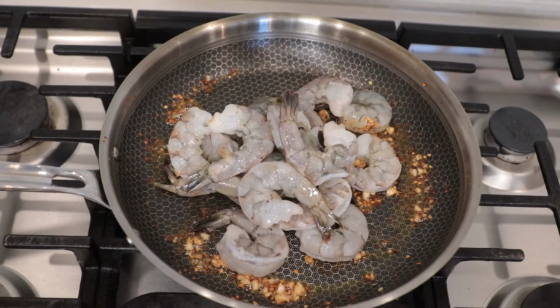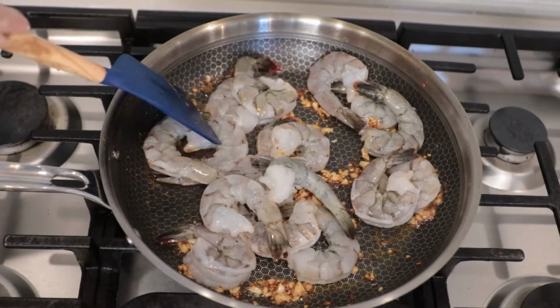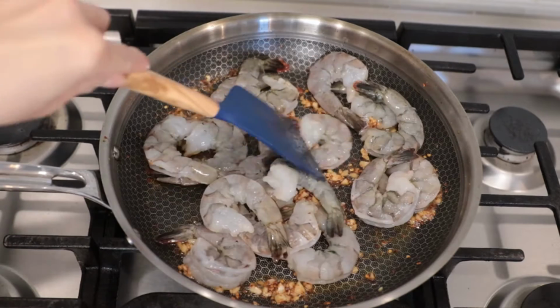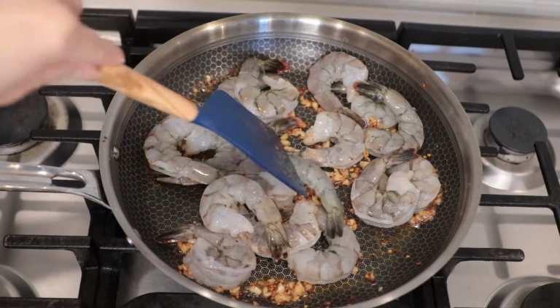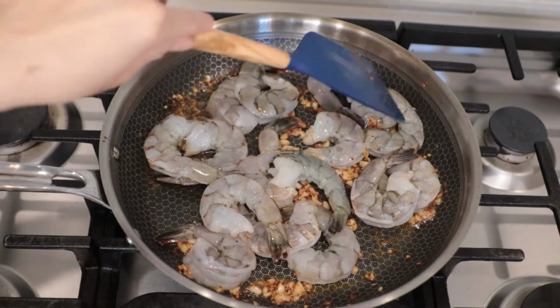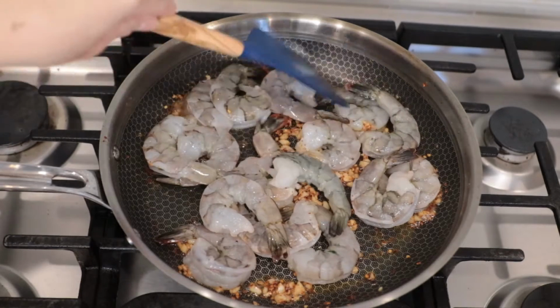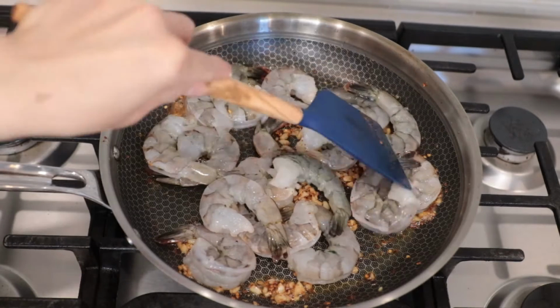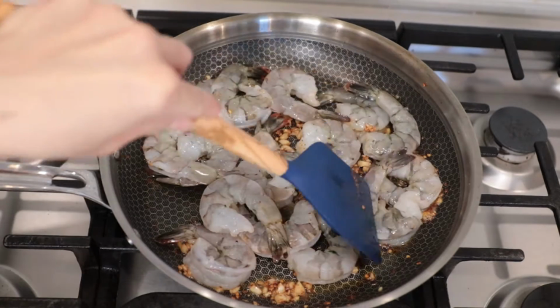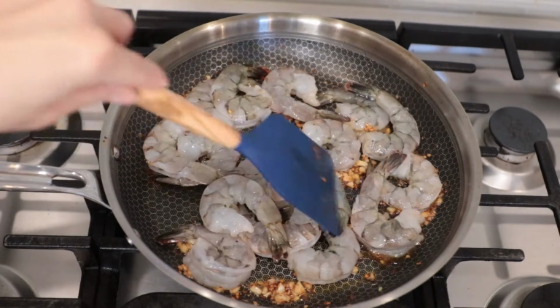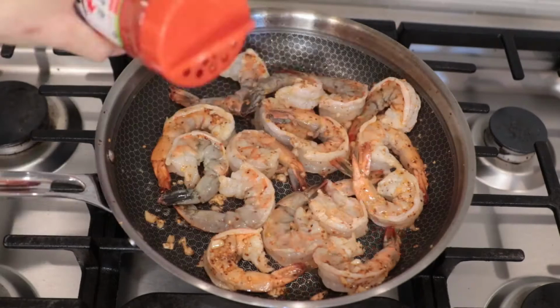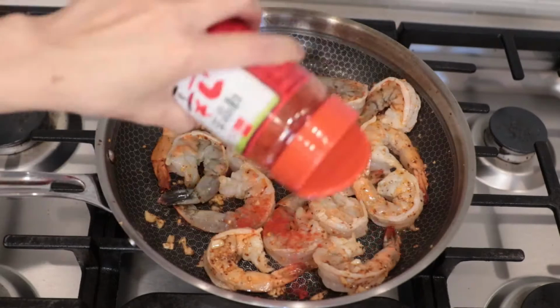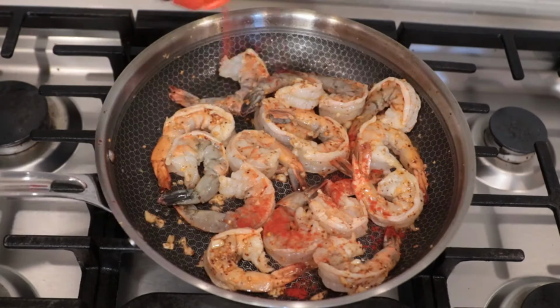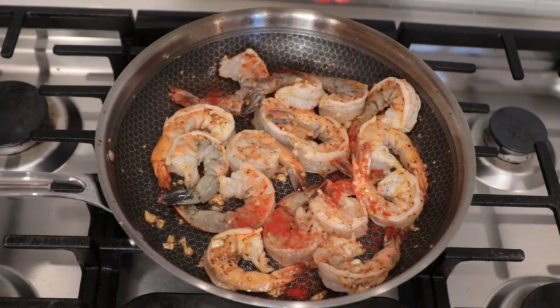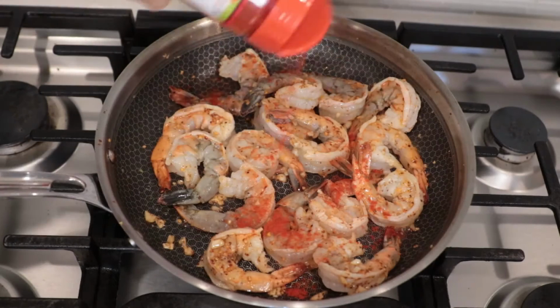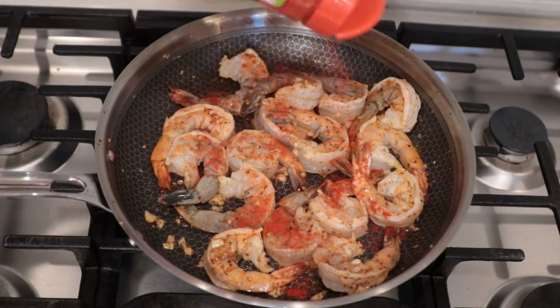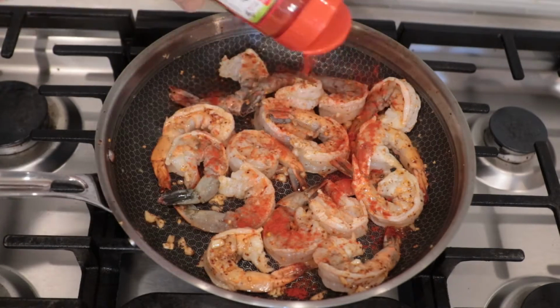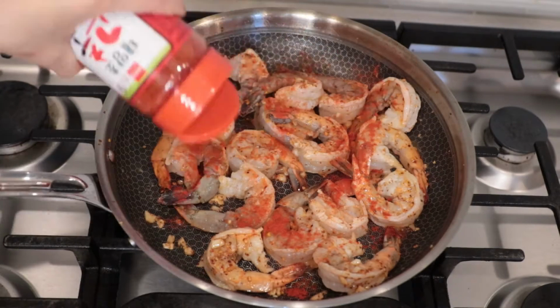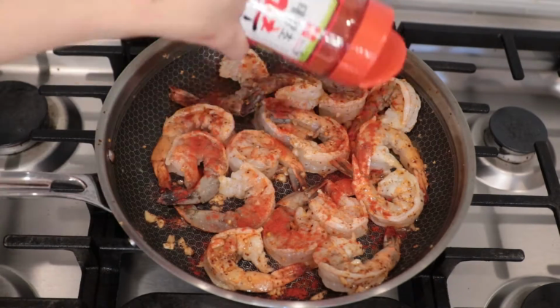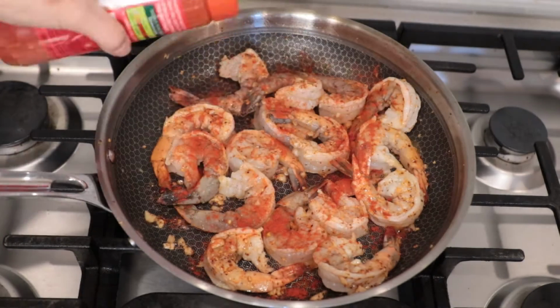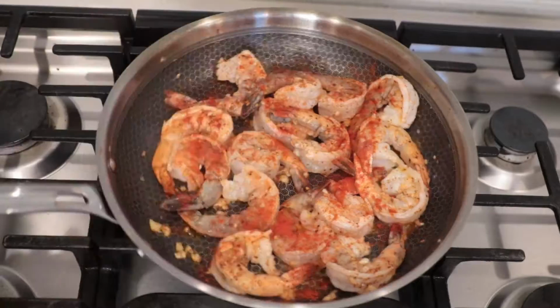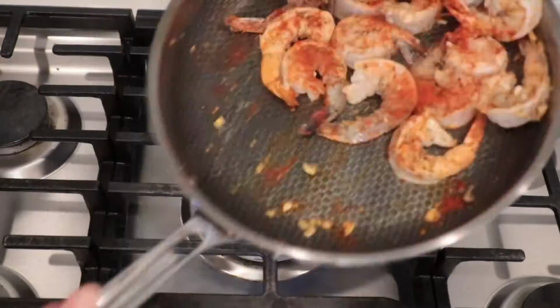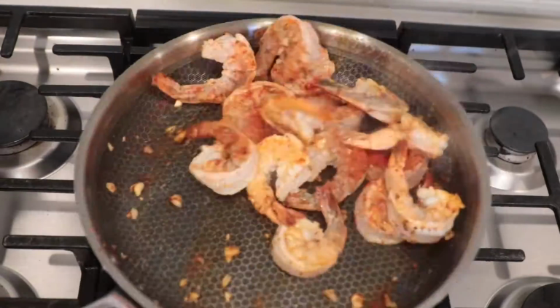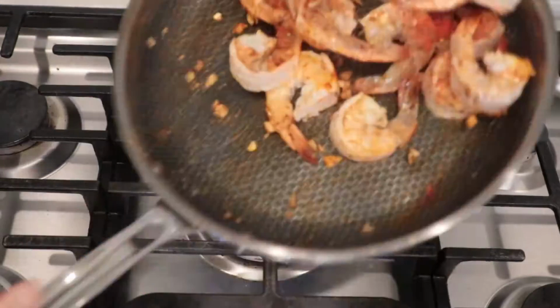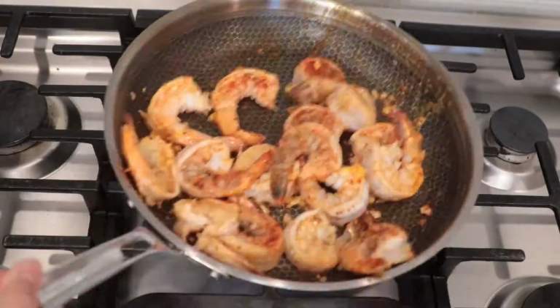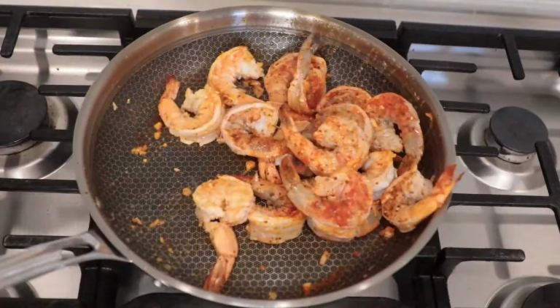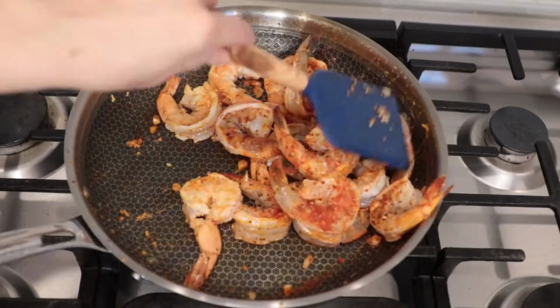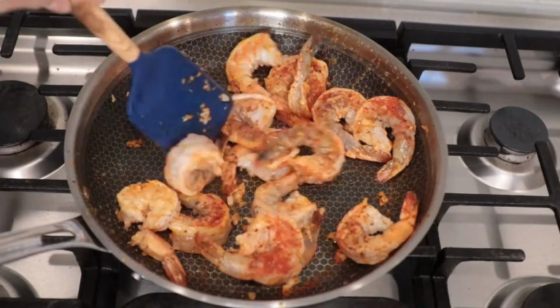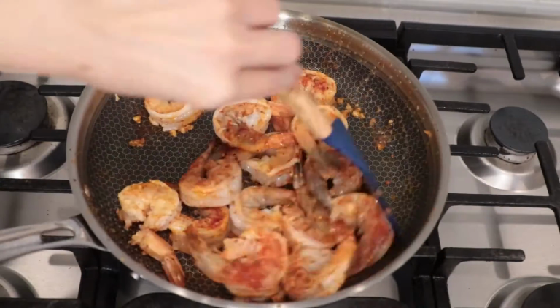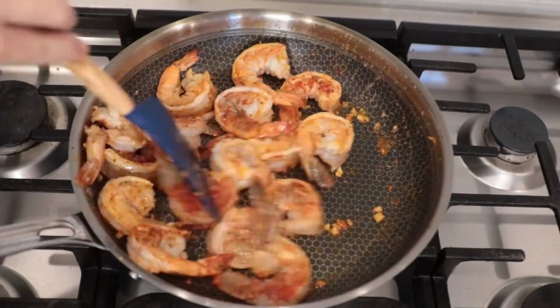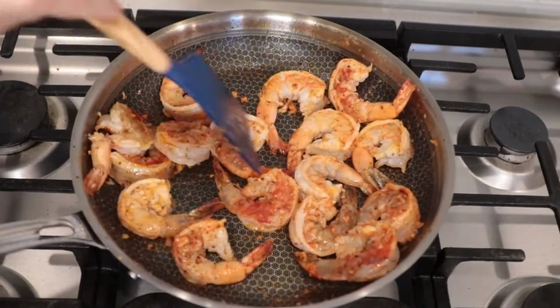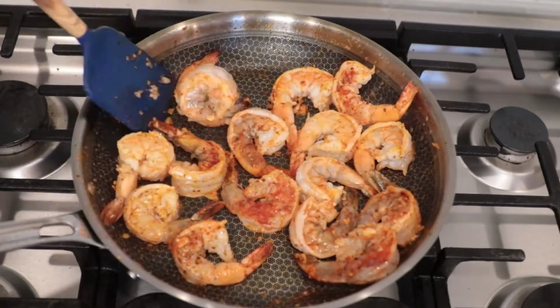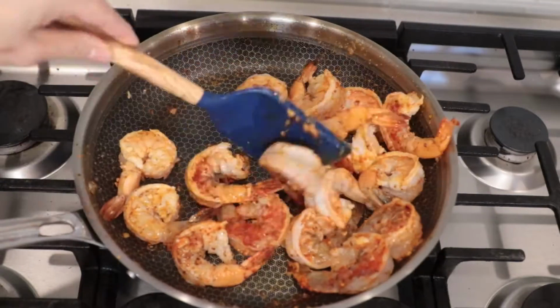Cook on medium to high heat. For more color, I would like to add chili powder in. Mix it up with the chili powder, then cook for about a few minutes.